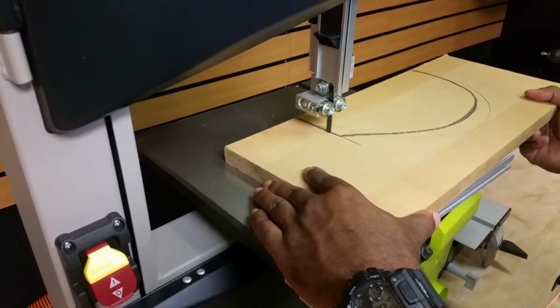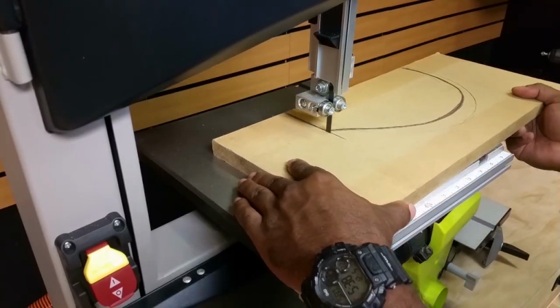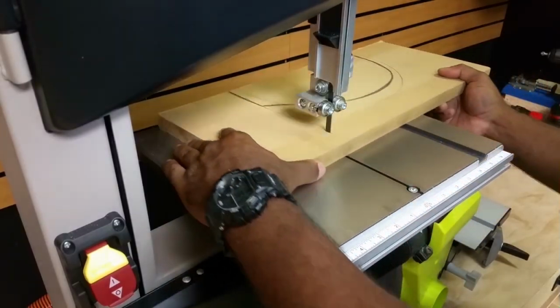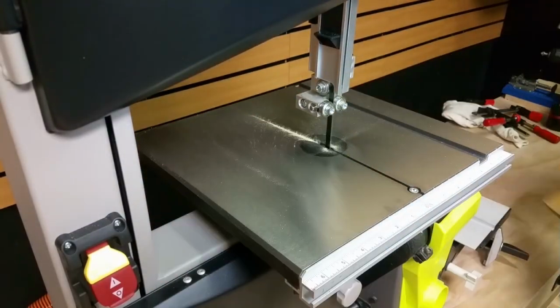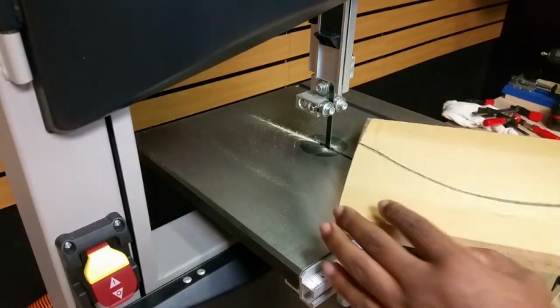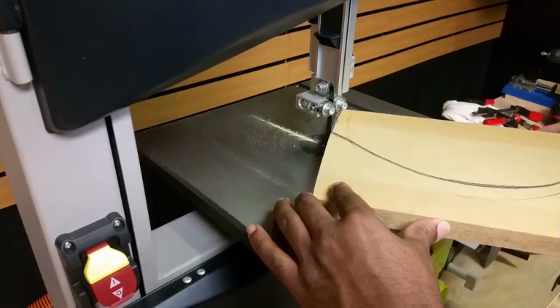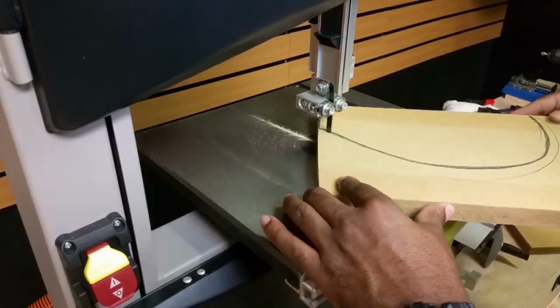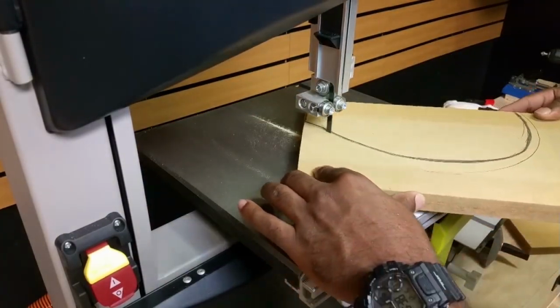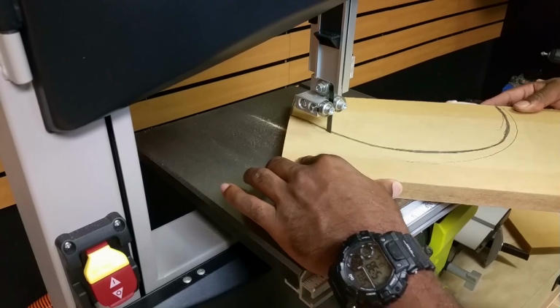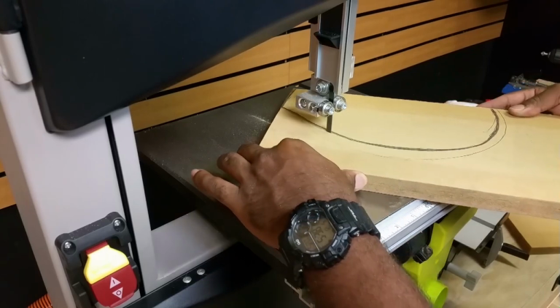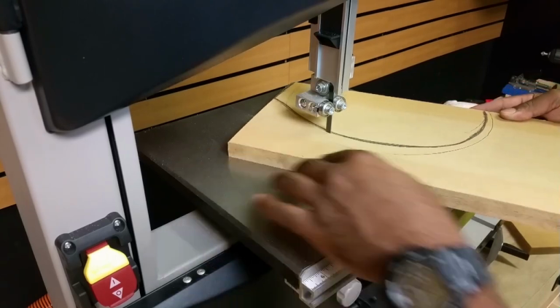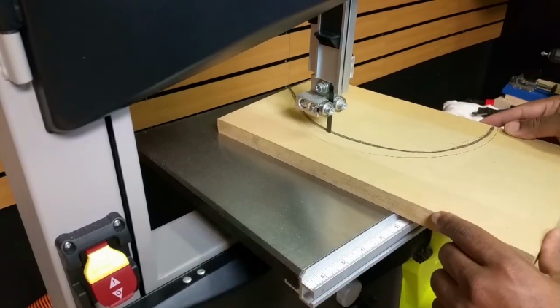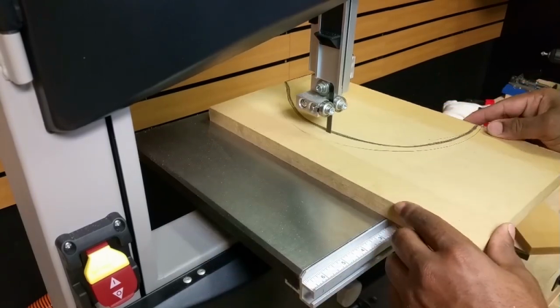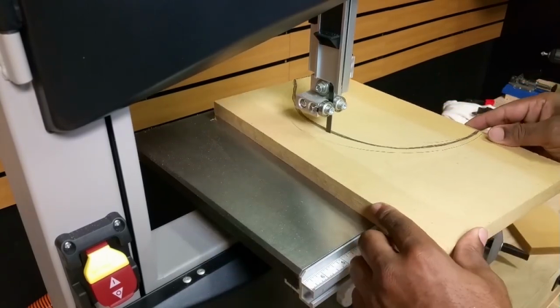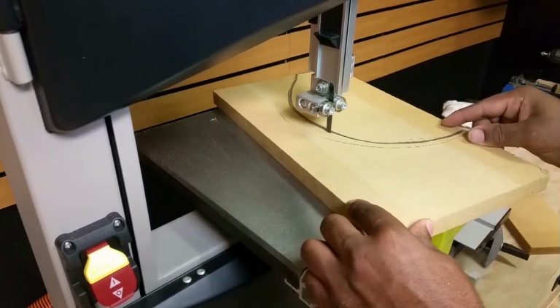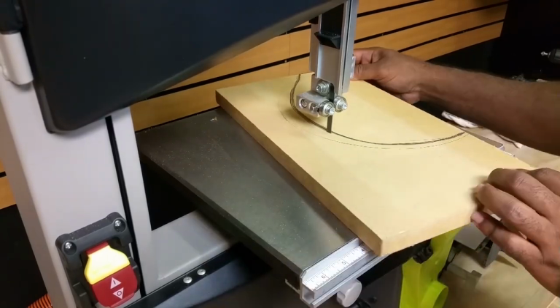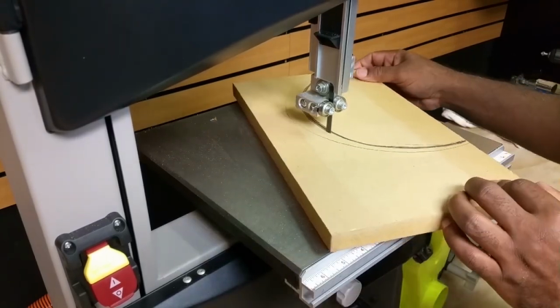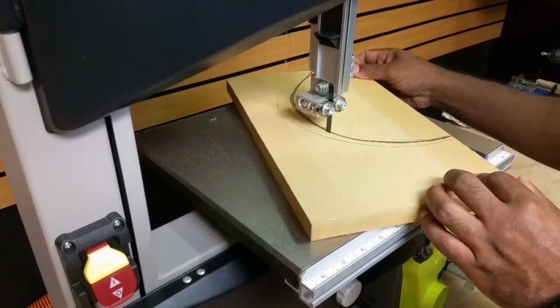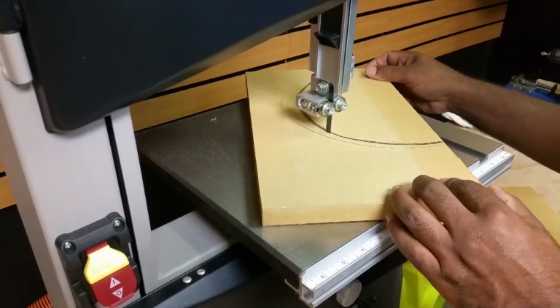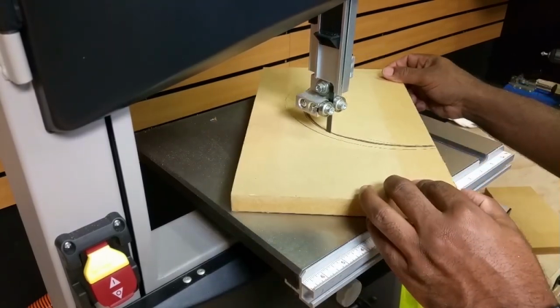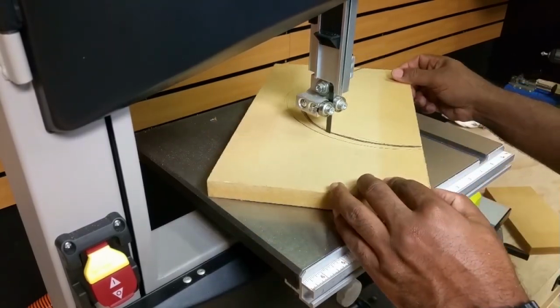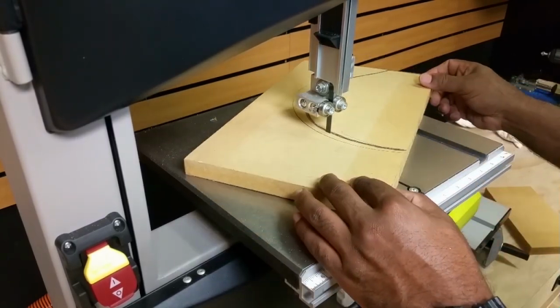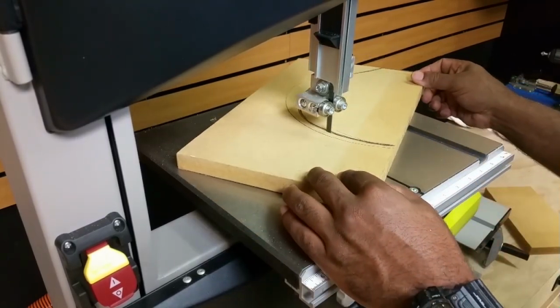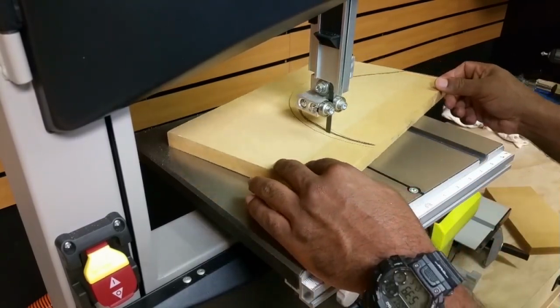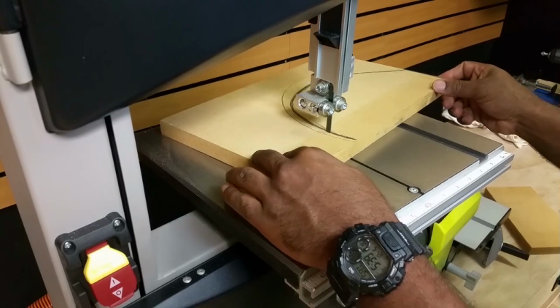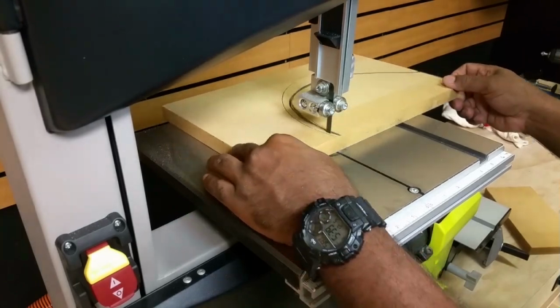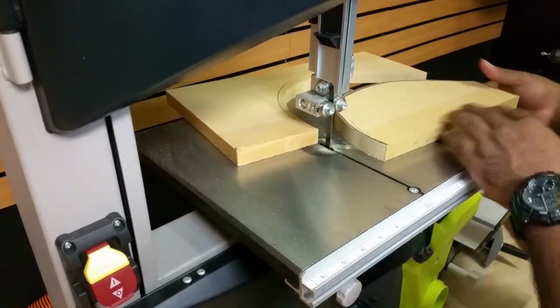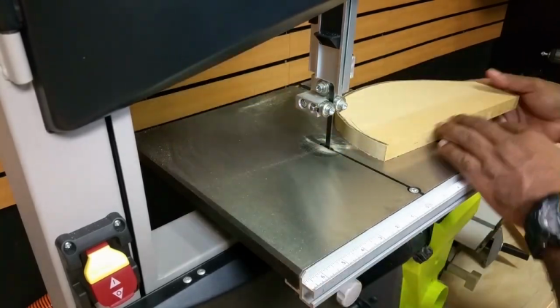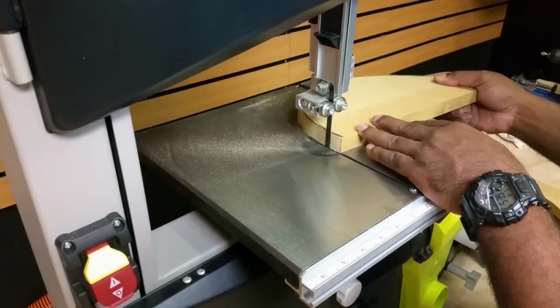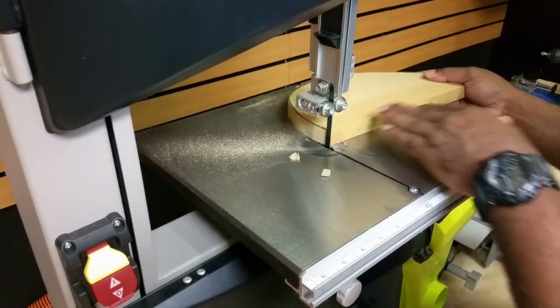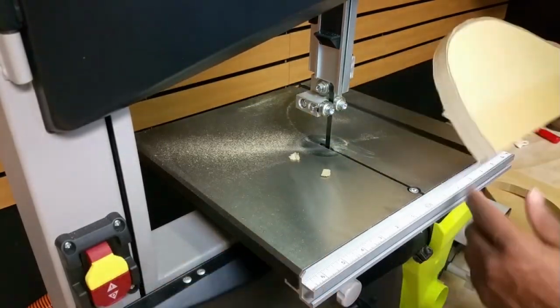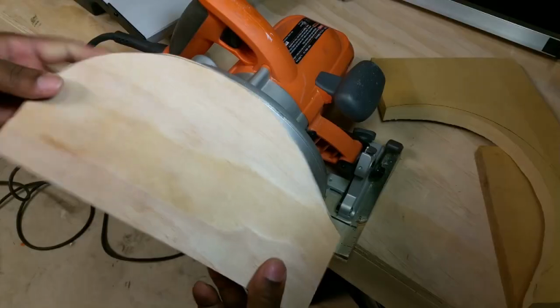Having a band saw really makes your life a lot easier when you're cutting out any kind of shapes. I started off using a piece of MDF, but that got damaged from the vibration of the sander, so I went to plywood.